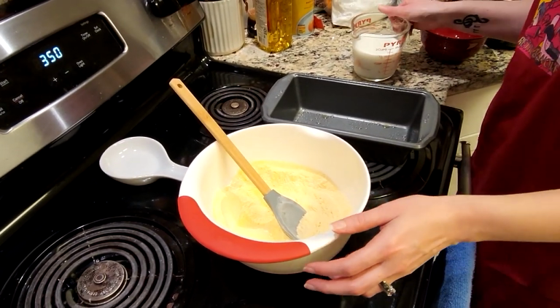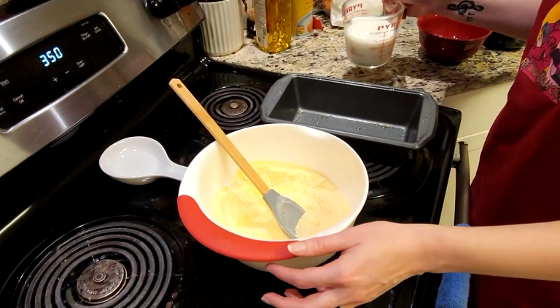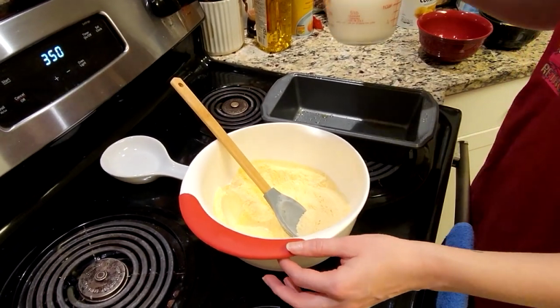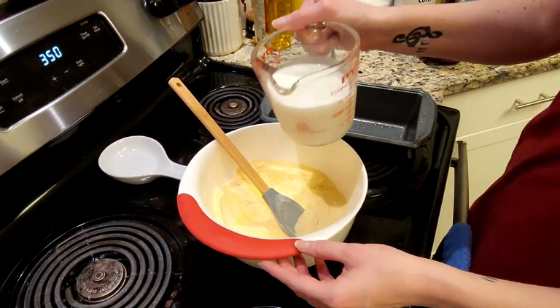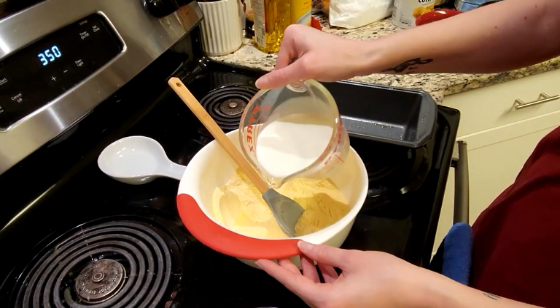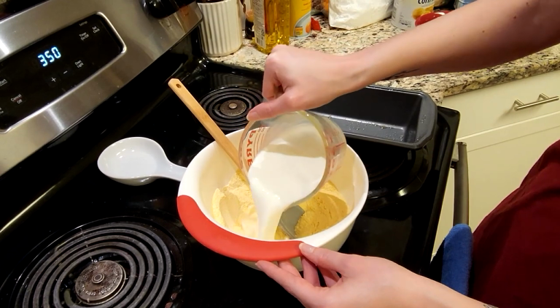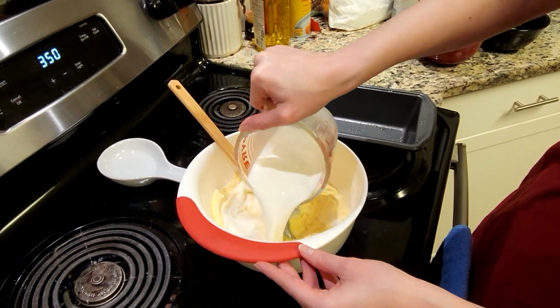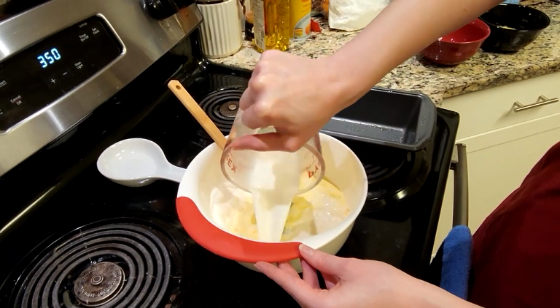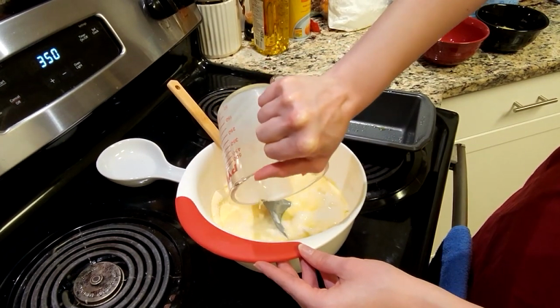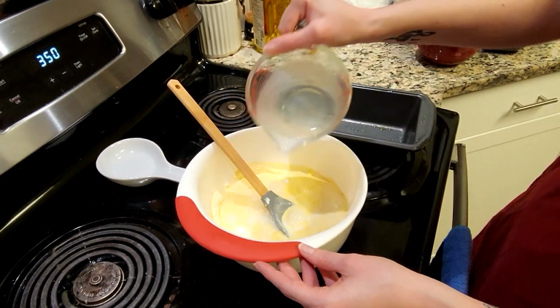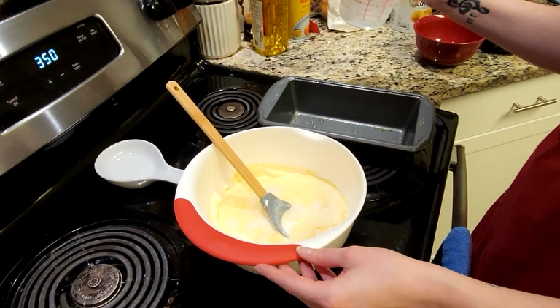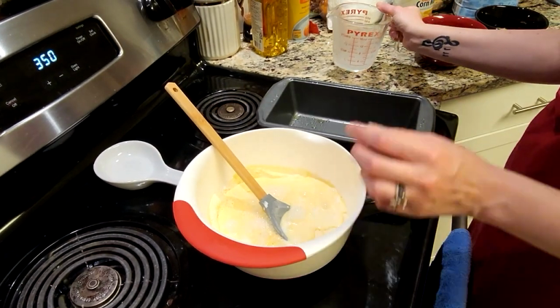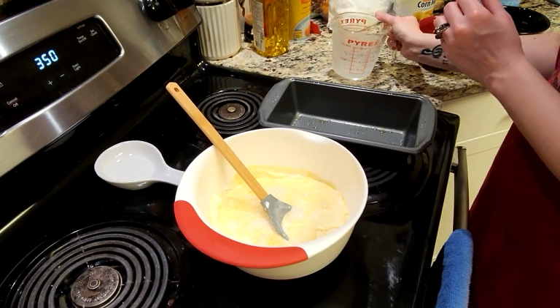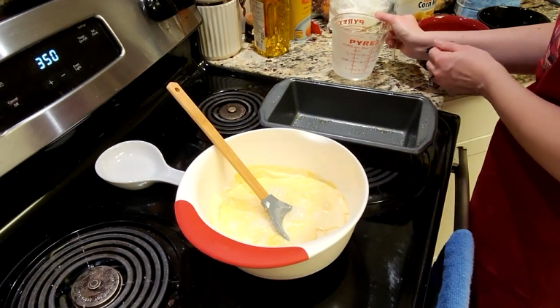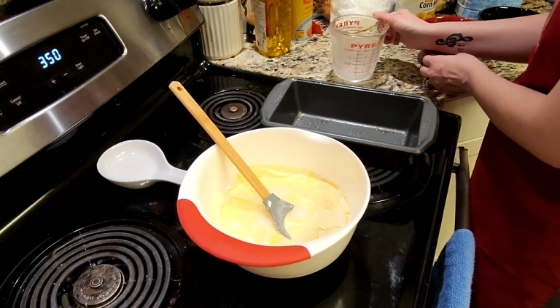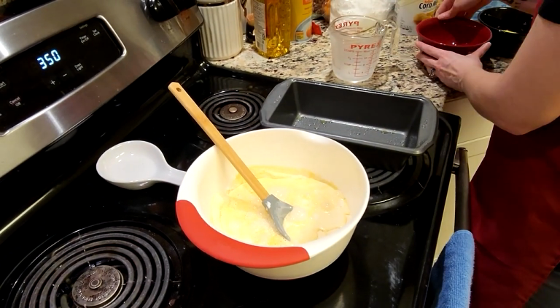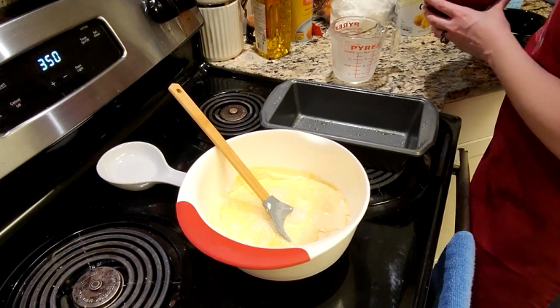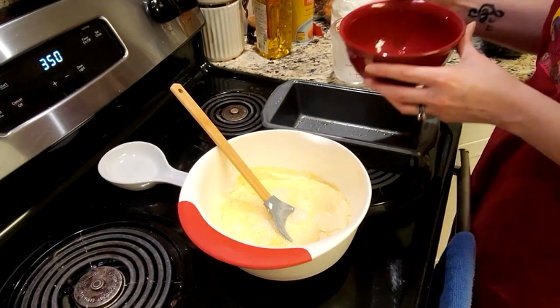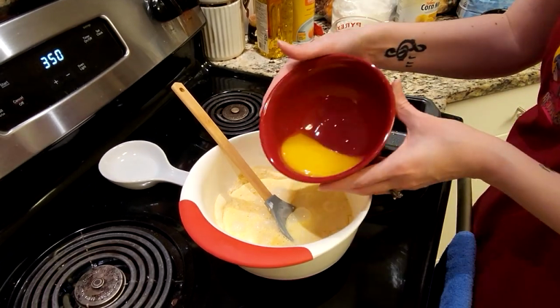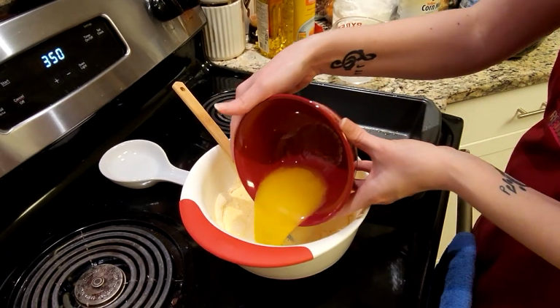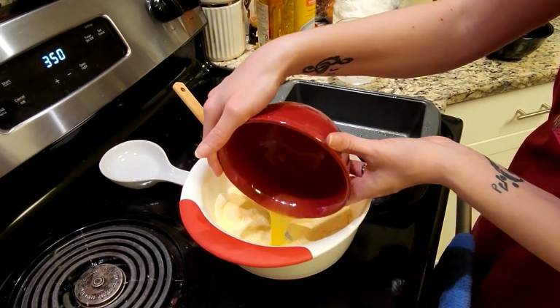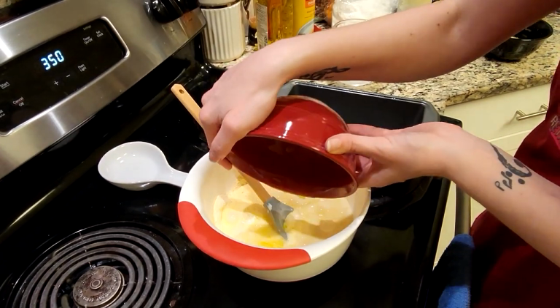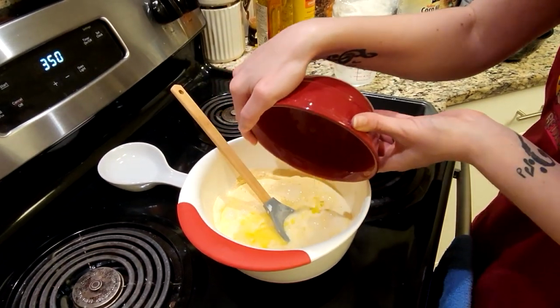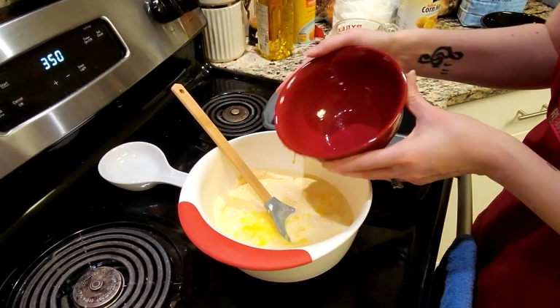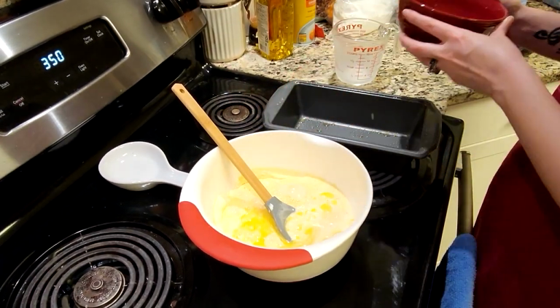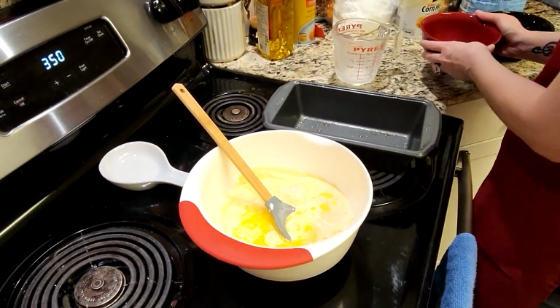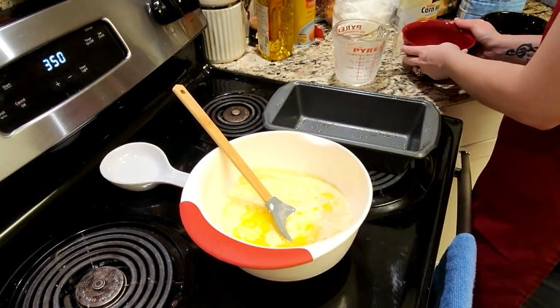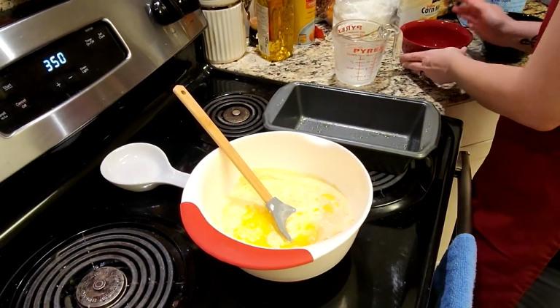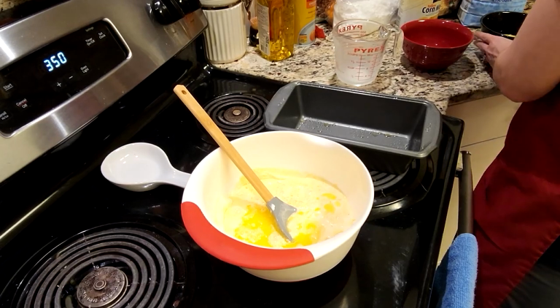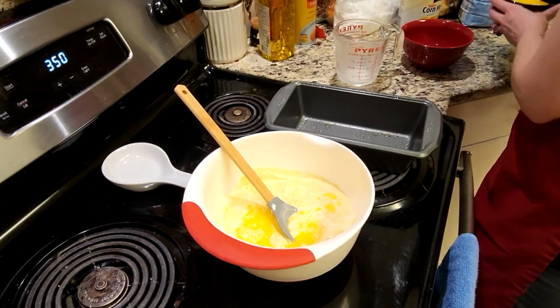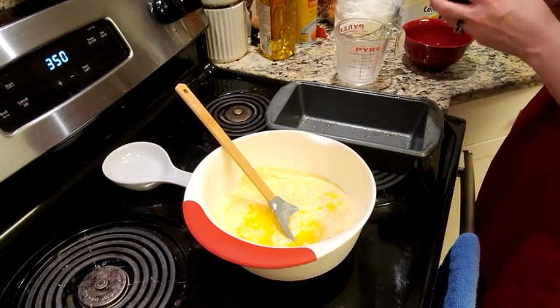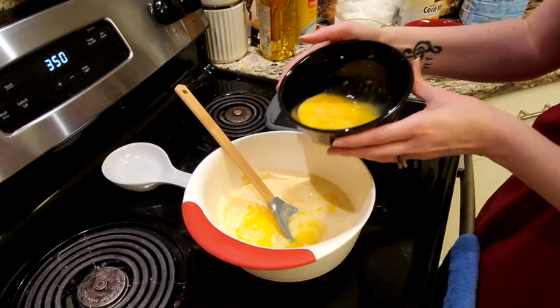Now we're going to add in those wet ingredients. We're going to add the milk, then the butter or margarine — whichever one you use — and then we're also going to add in those eggs and mix everything together well.